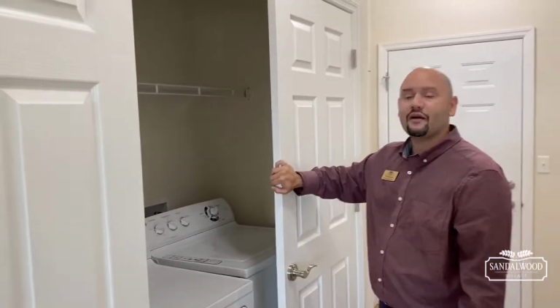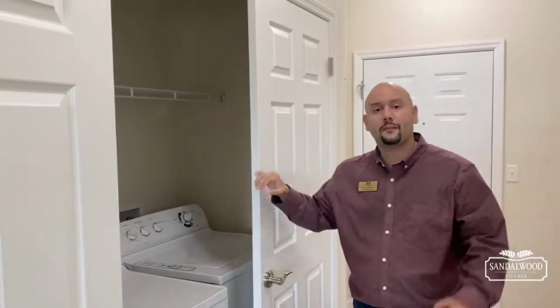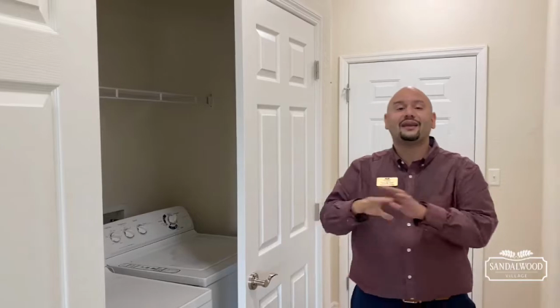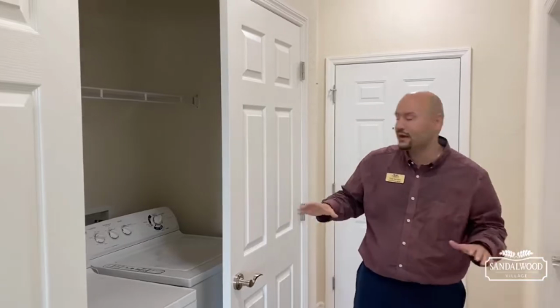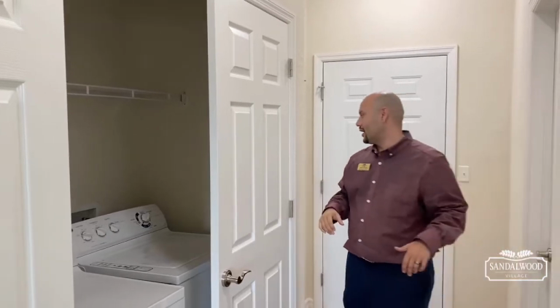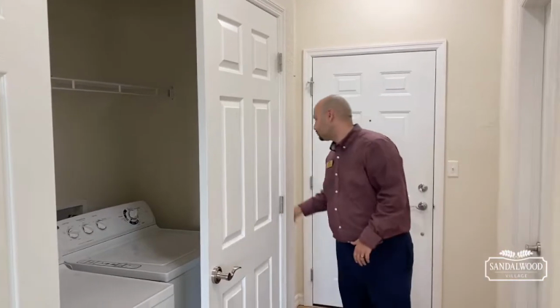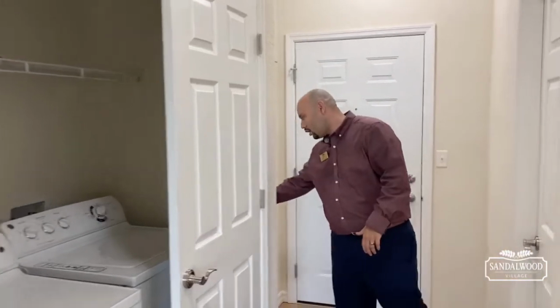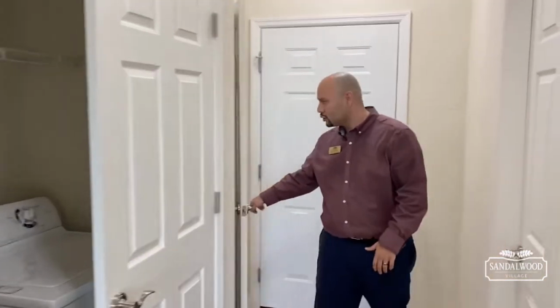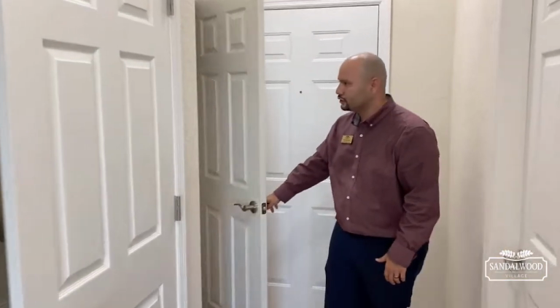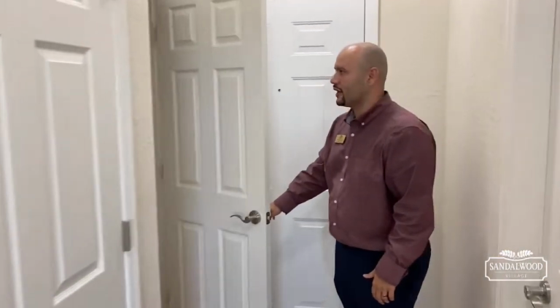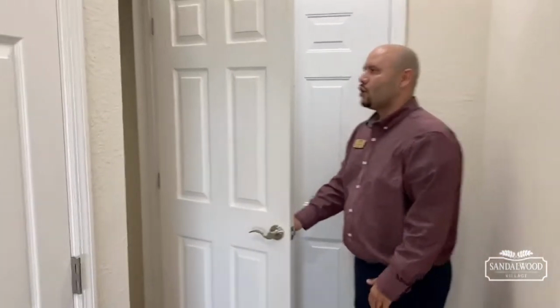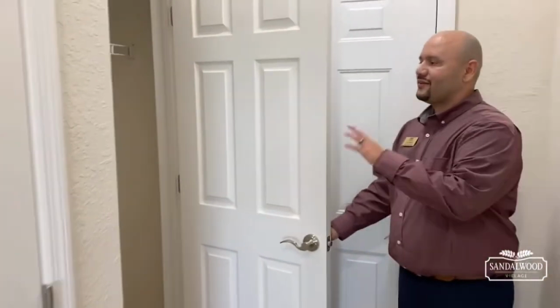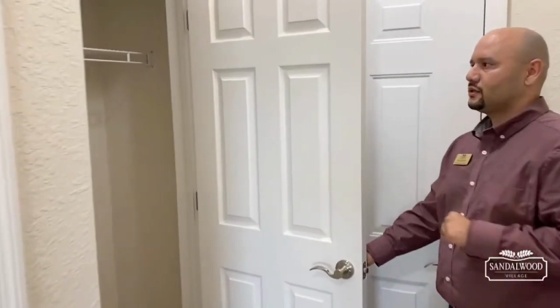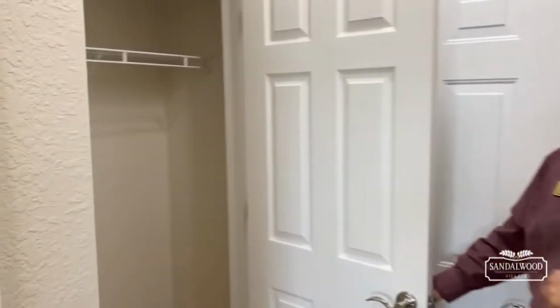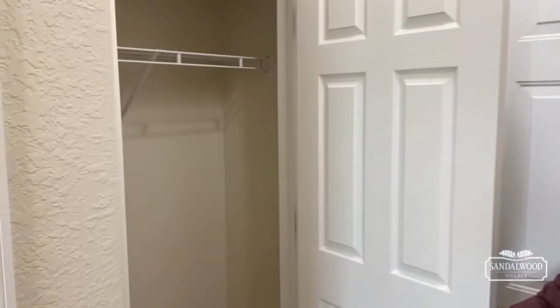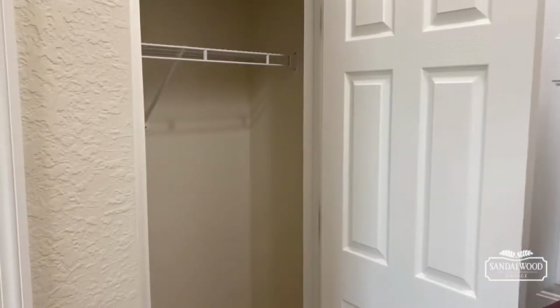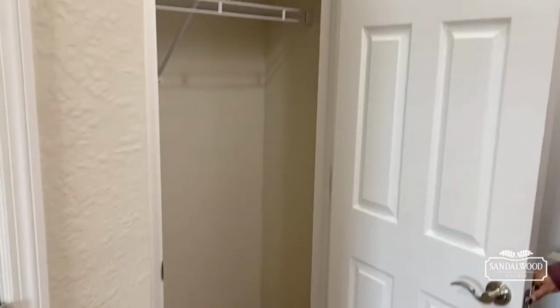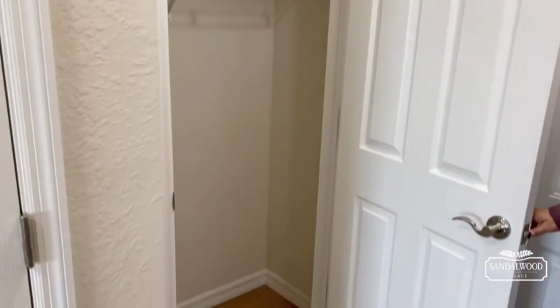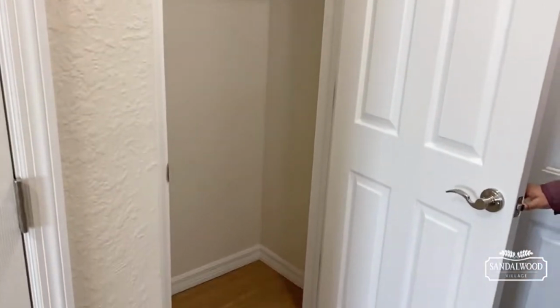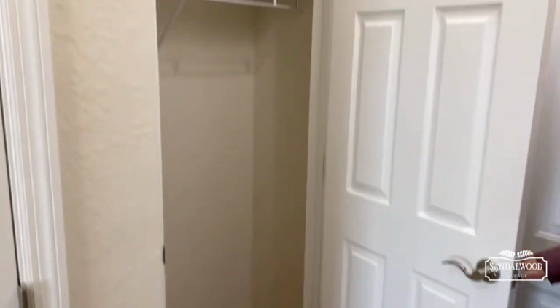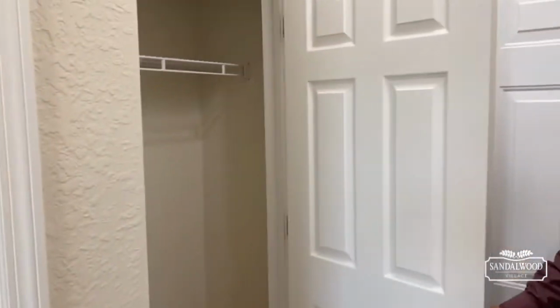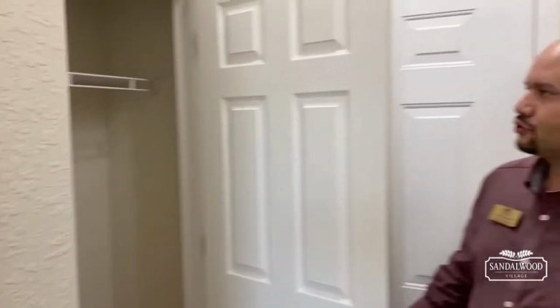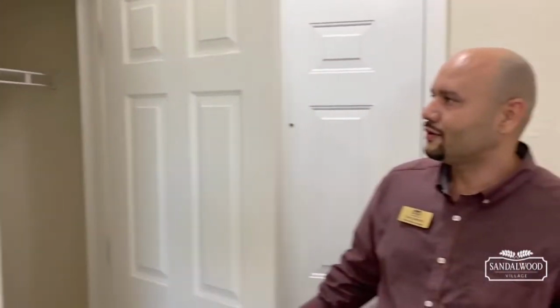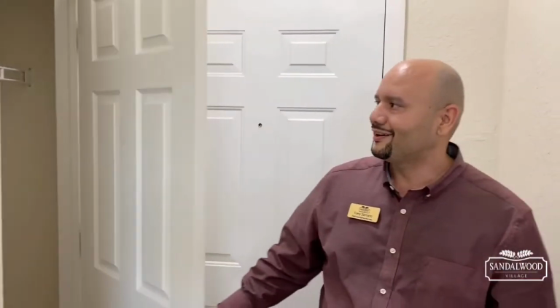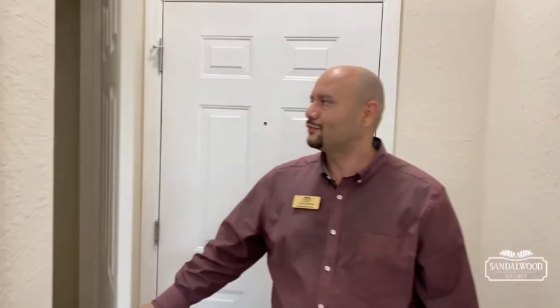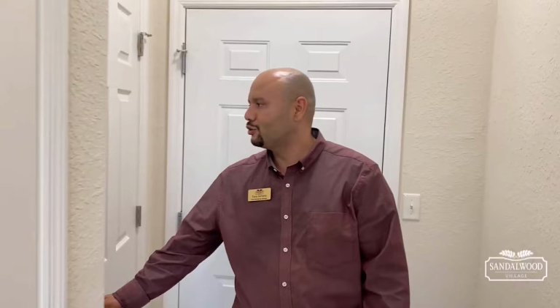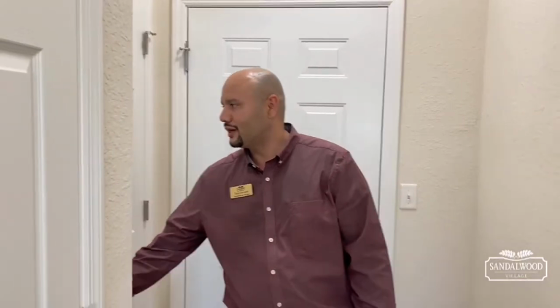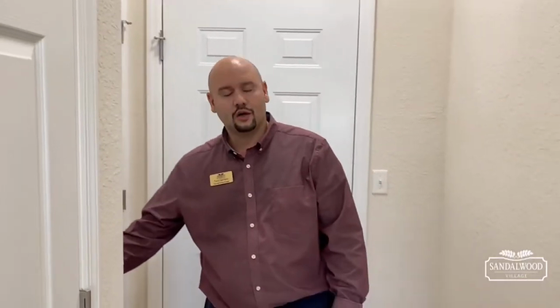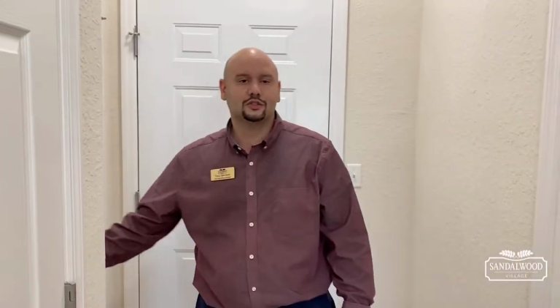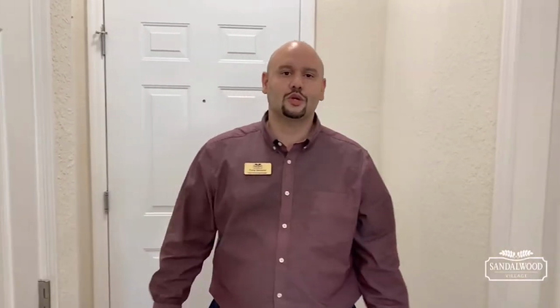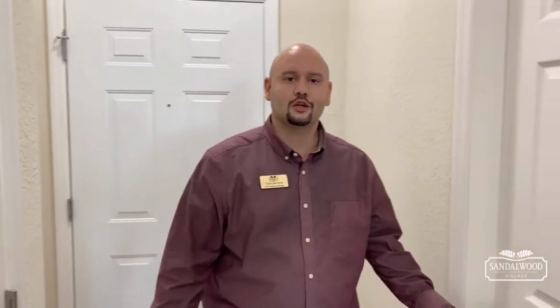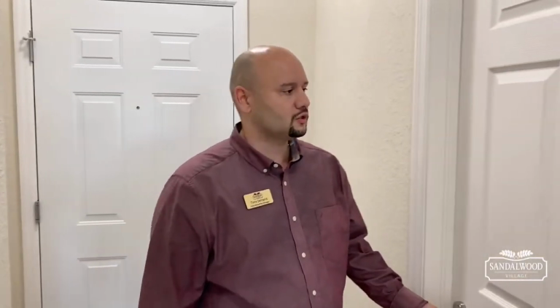Also in your entryway, we have a nice little closet here. If you still go up north, you can put some extra coats in there, and you can also use it for storage as well.